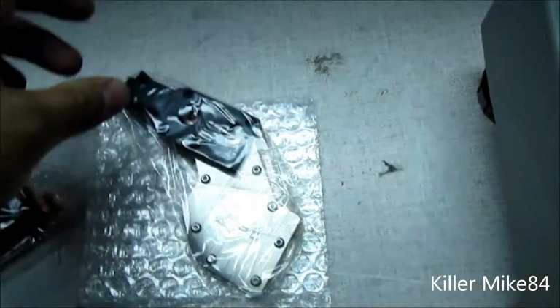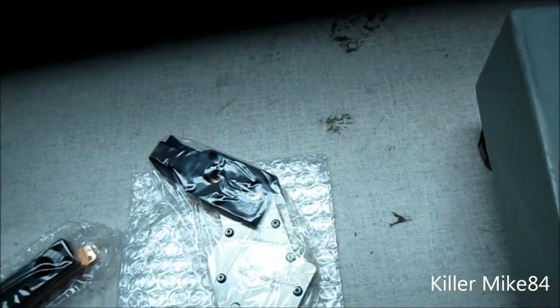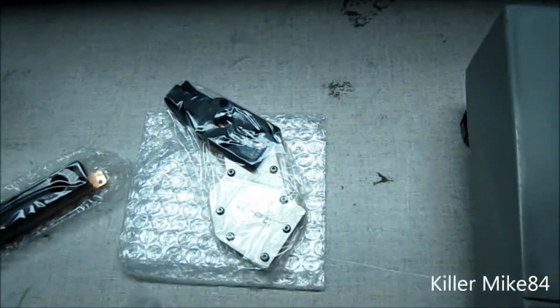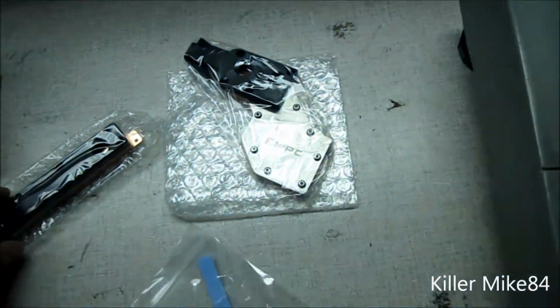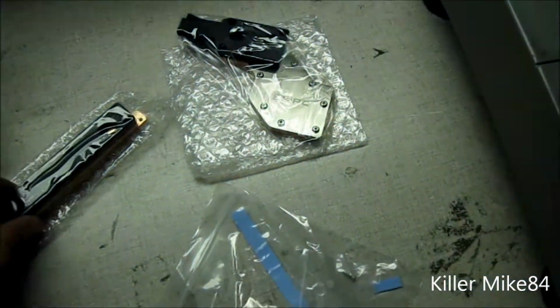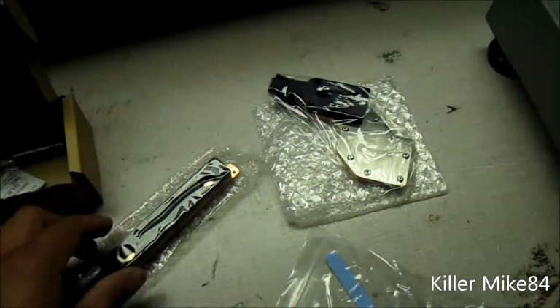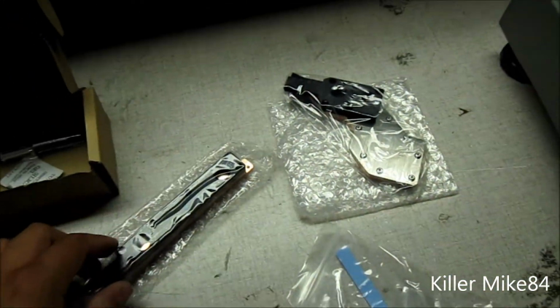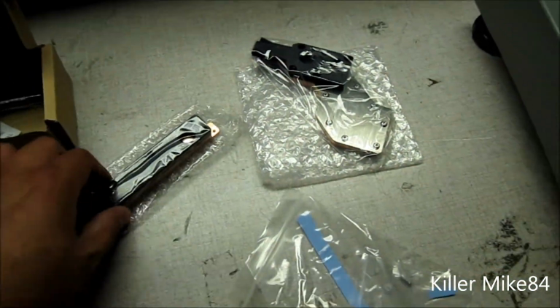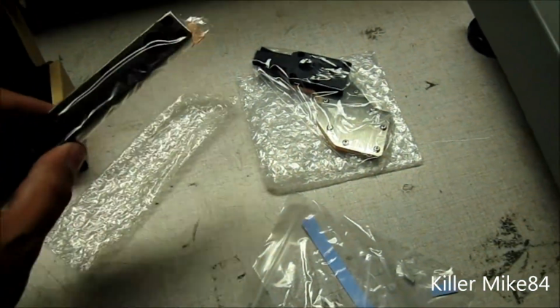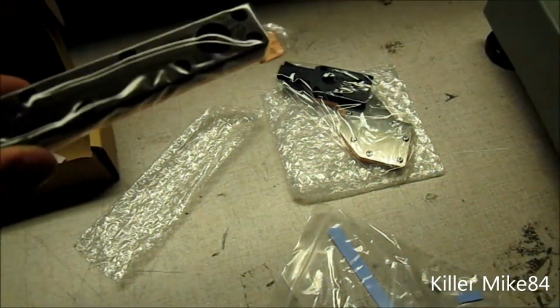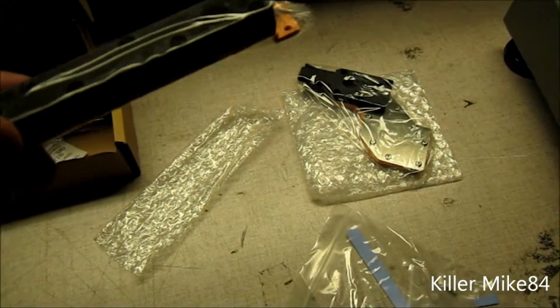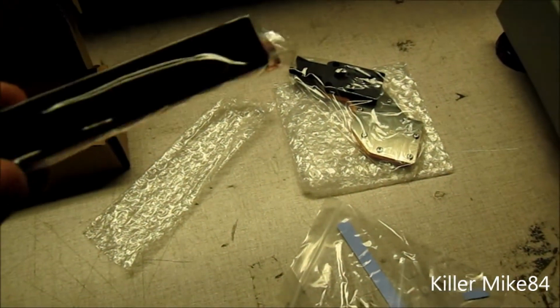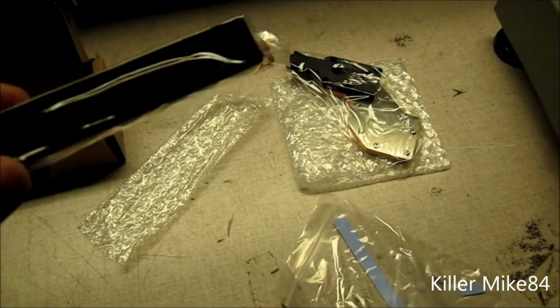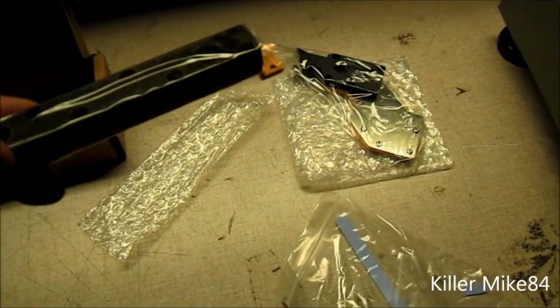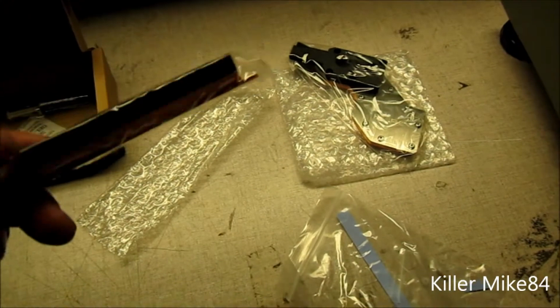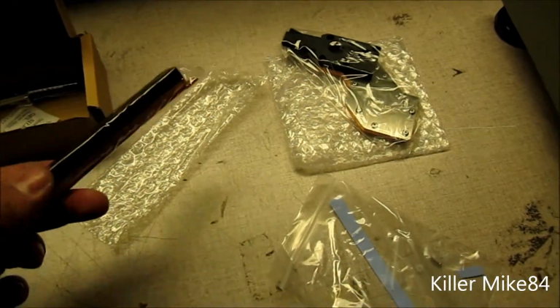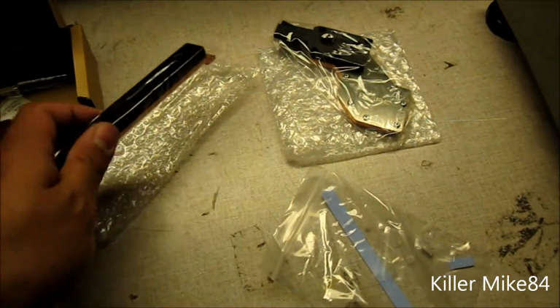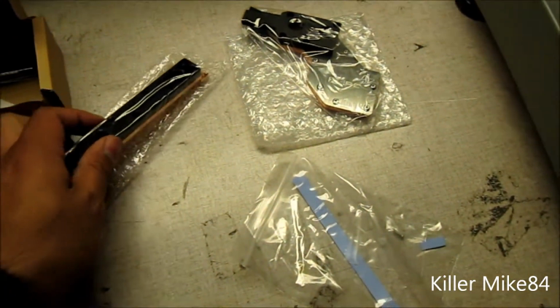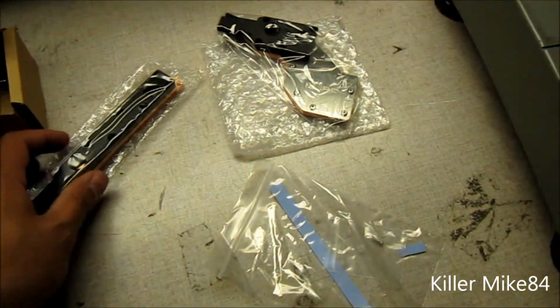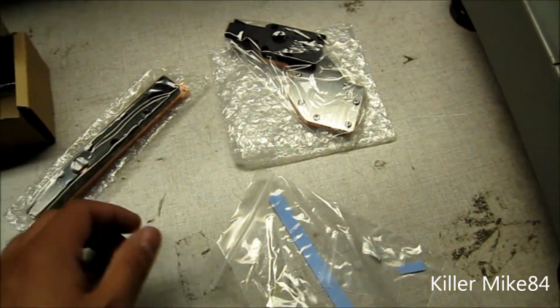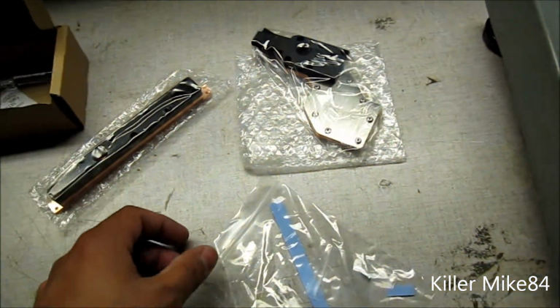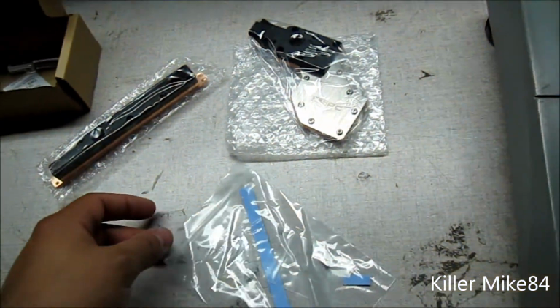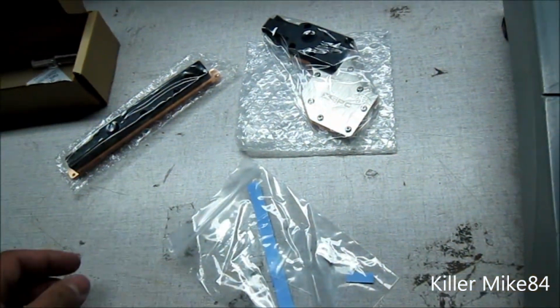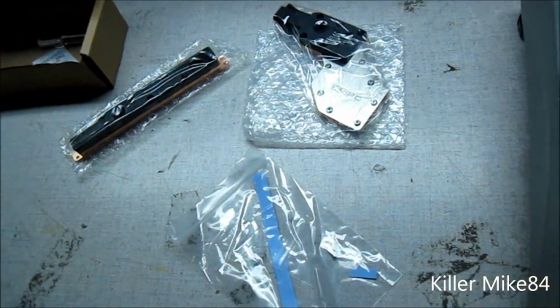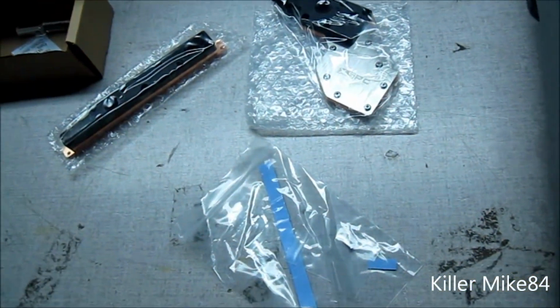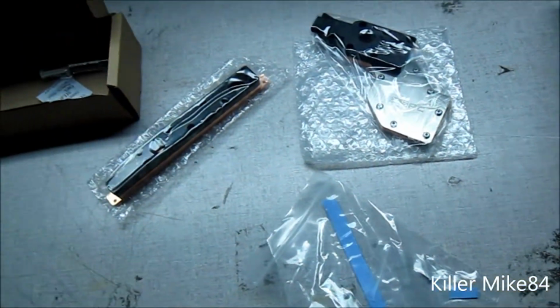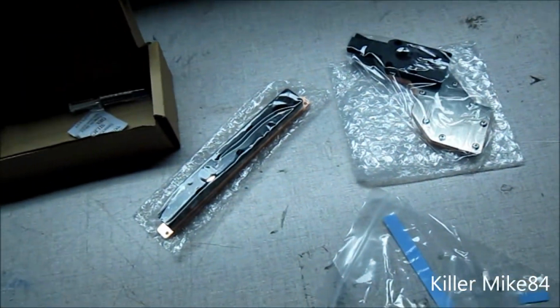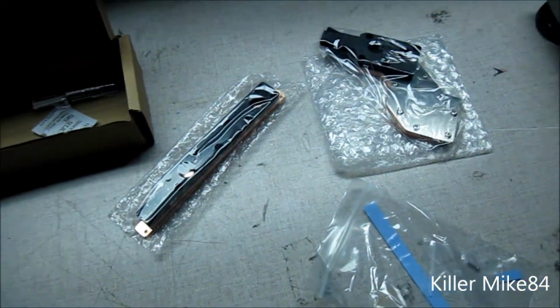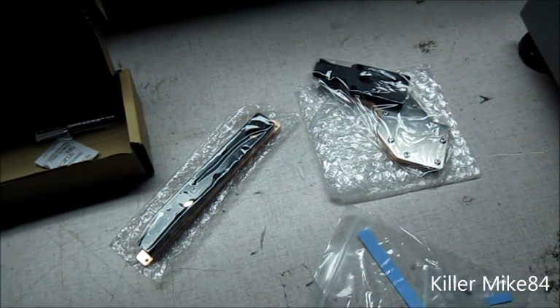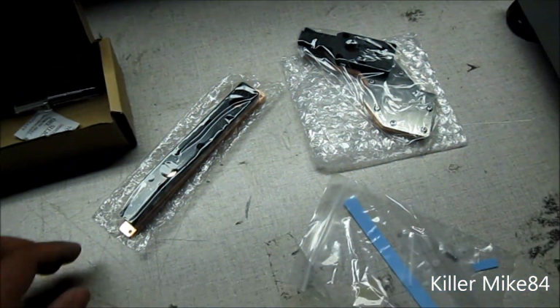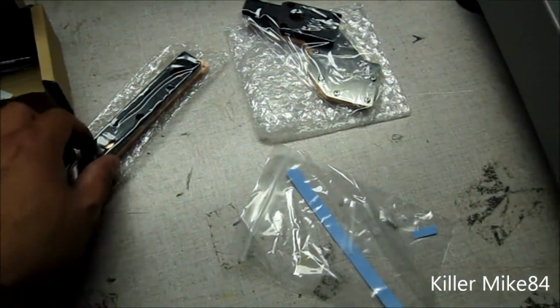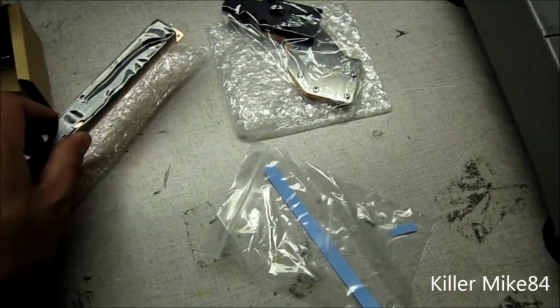This is our full line of X79 Water Blocks. Alright guys, do you have any questions? PM me or leave a comment.